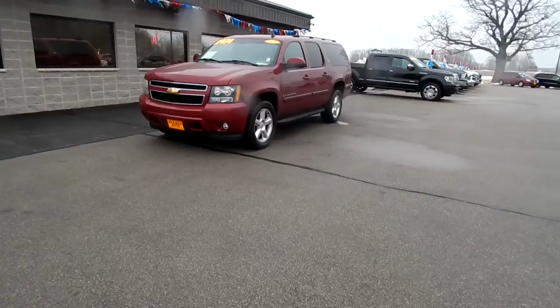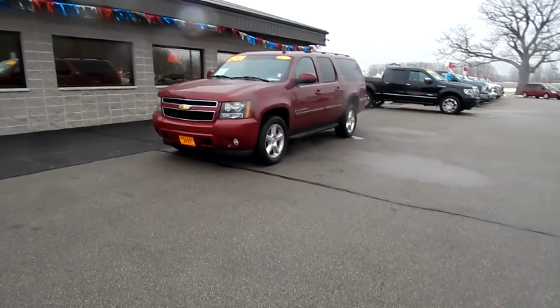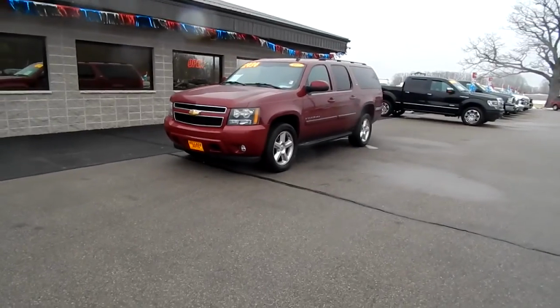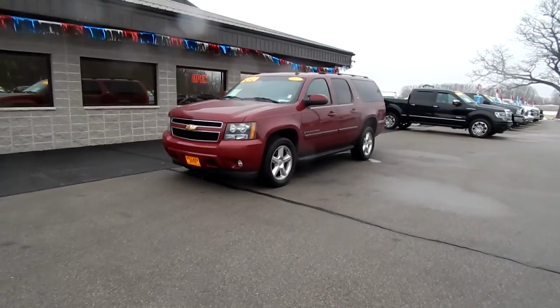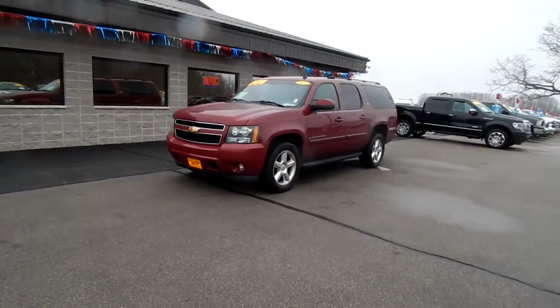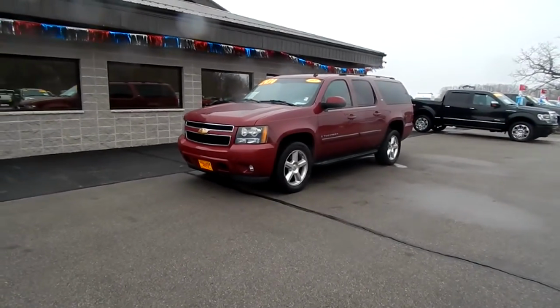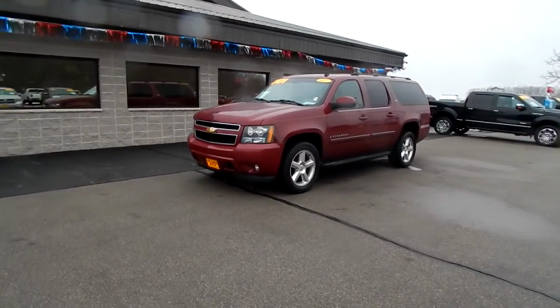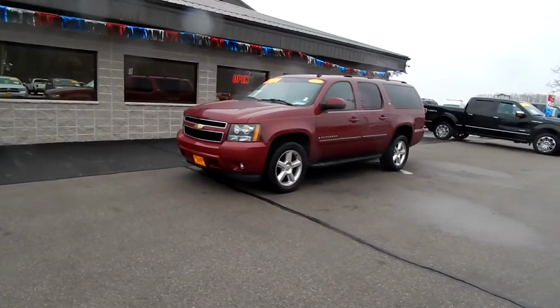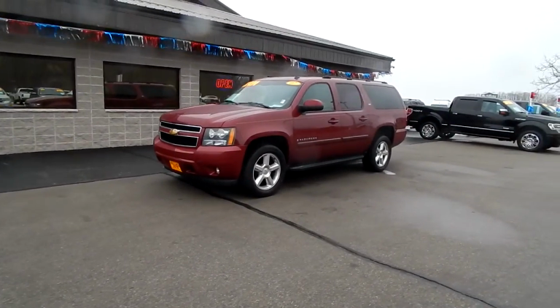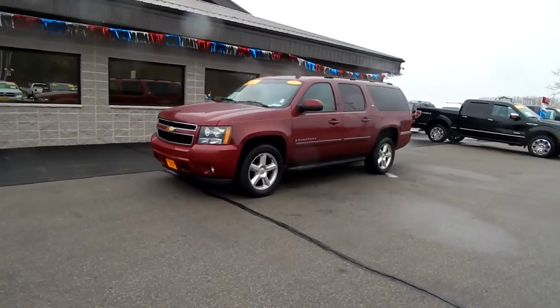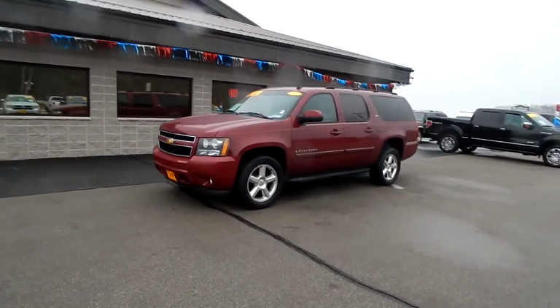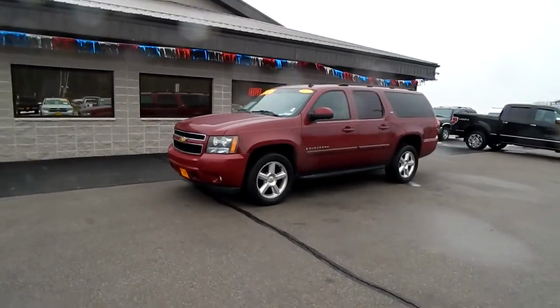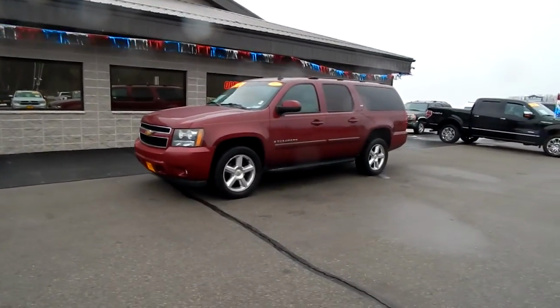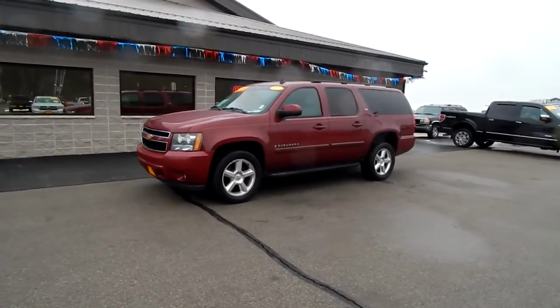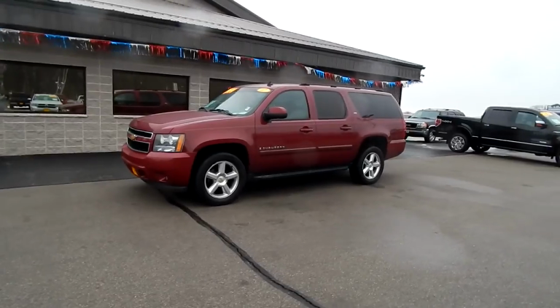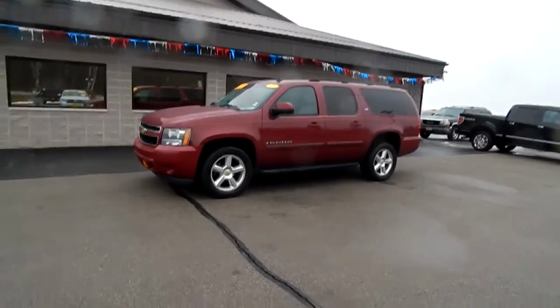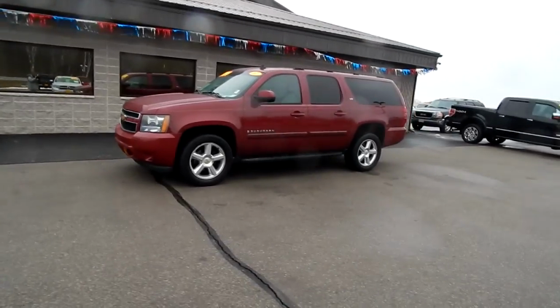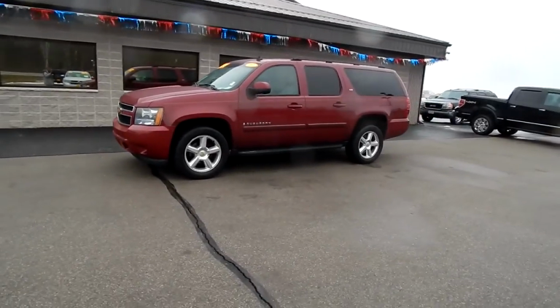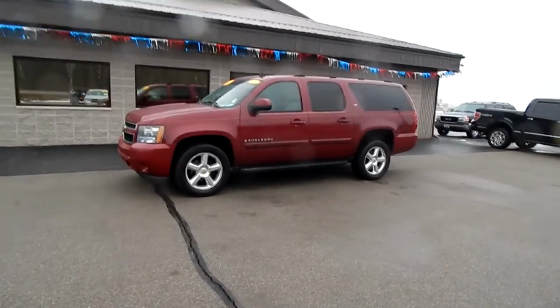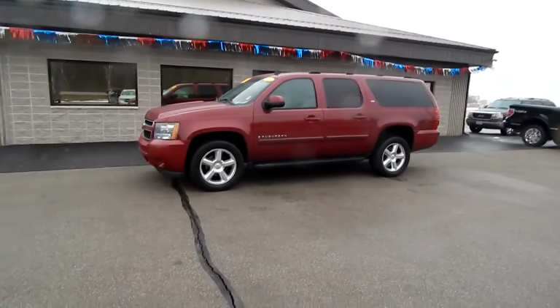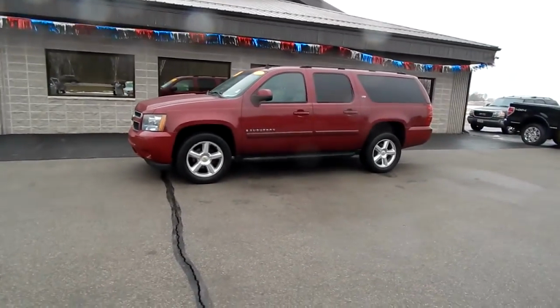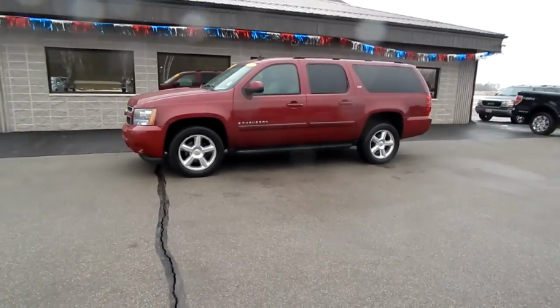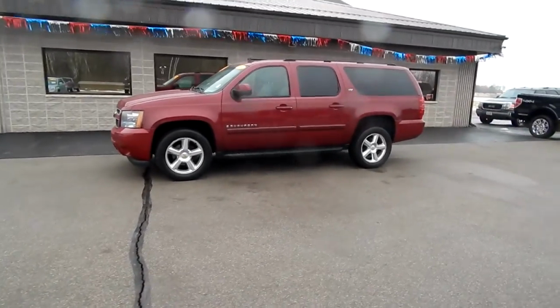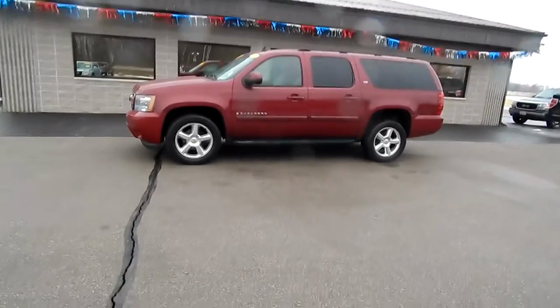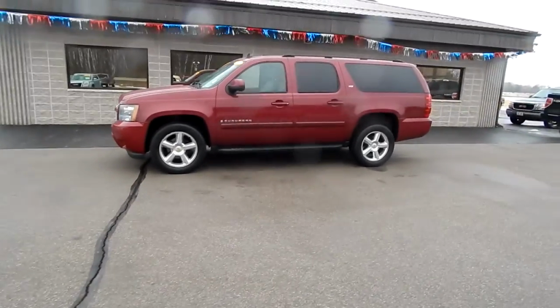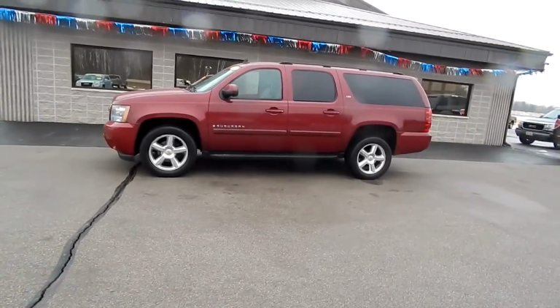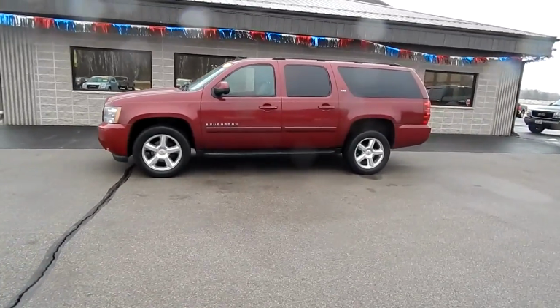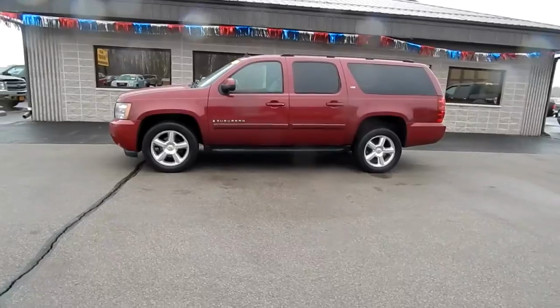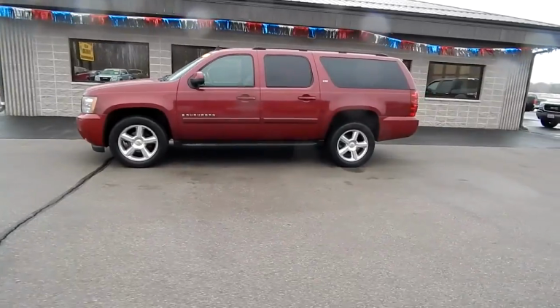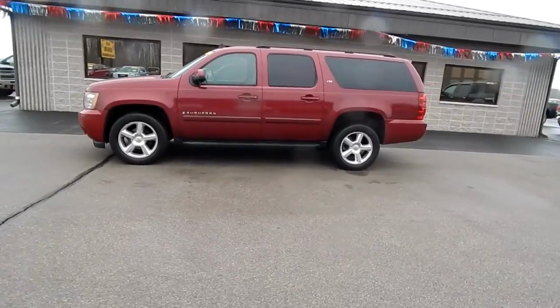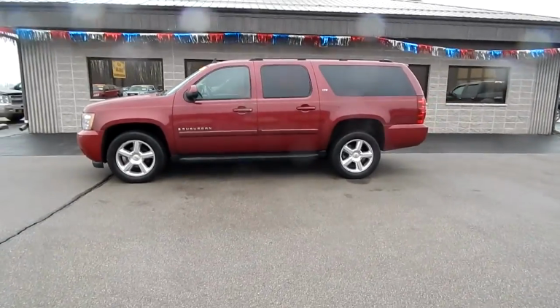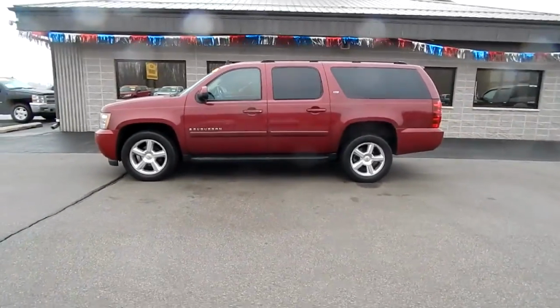This is Village Auto's 2007 Chevy Suburban LTZ, 5.3 liter V8, four-wheel drive, third-row seating — luxury at its best.